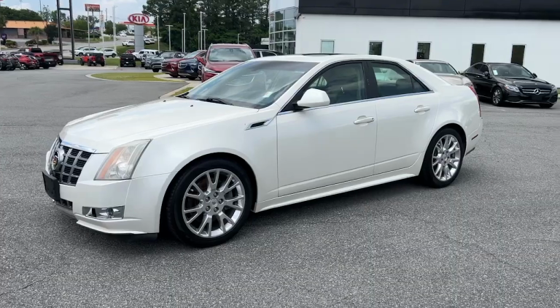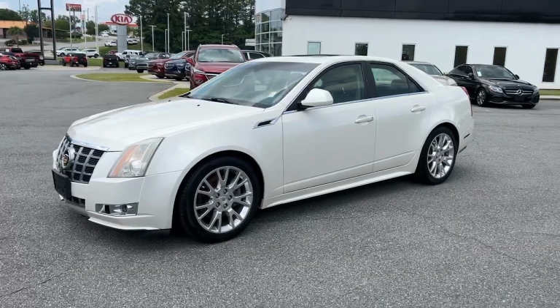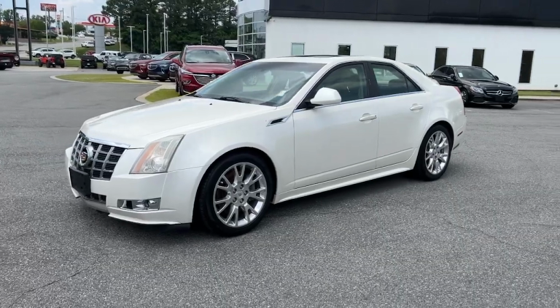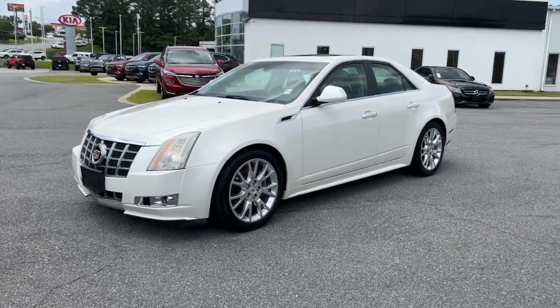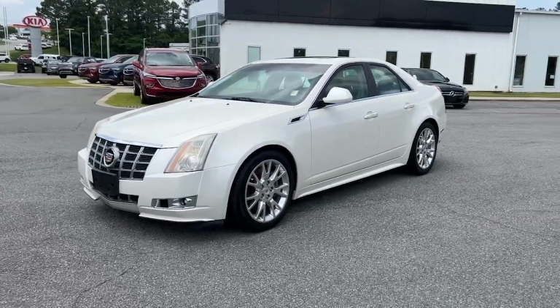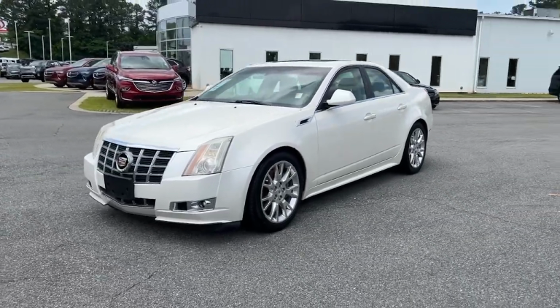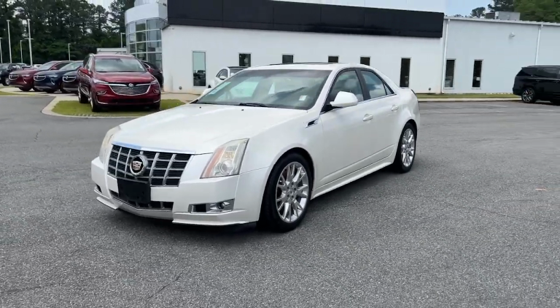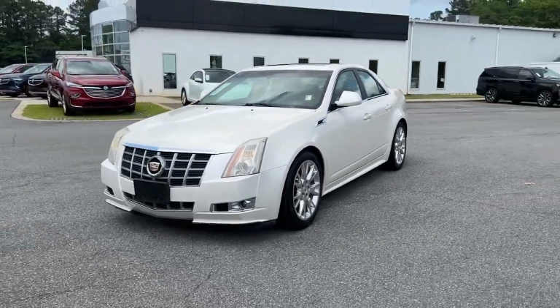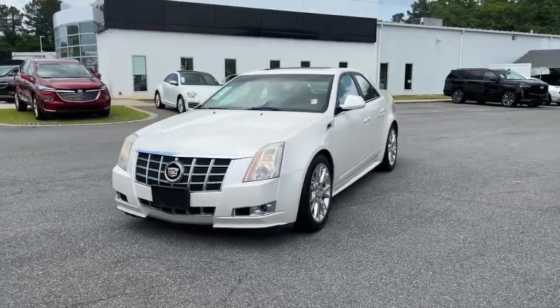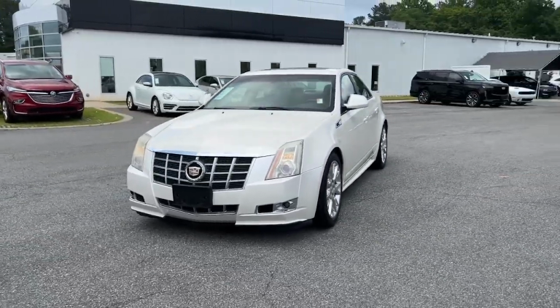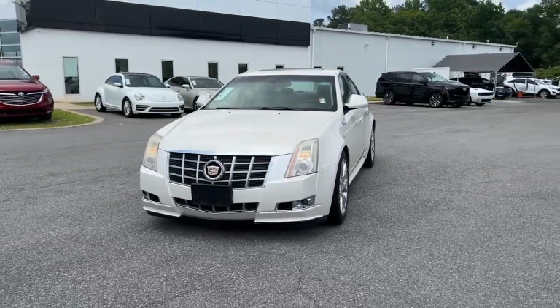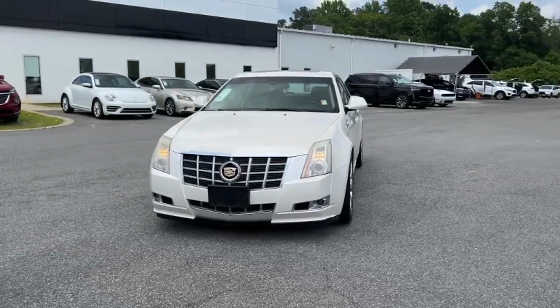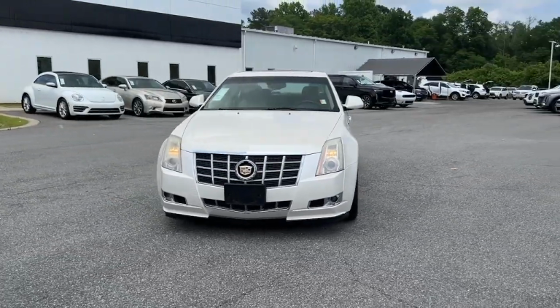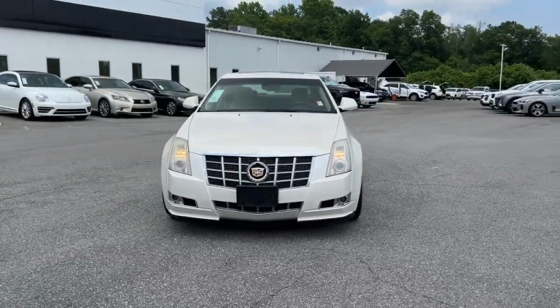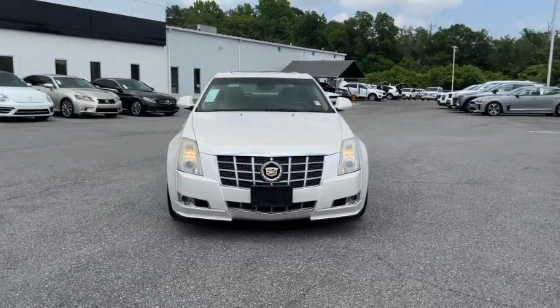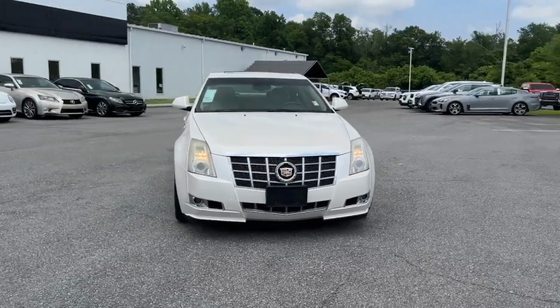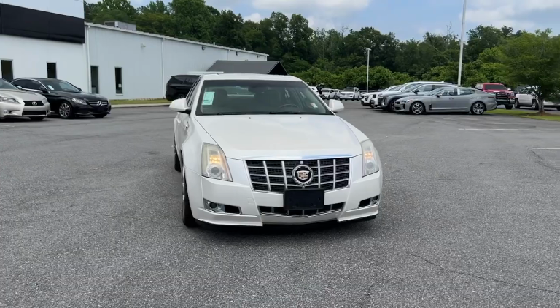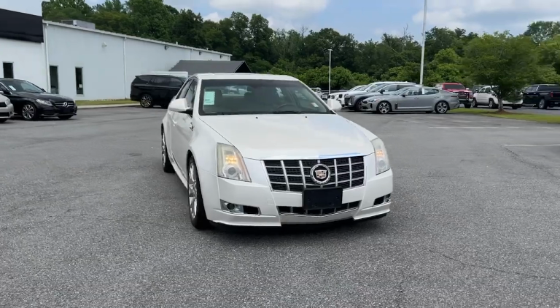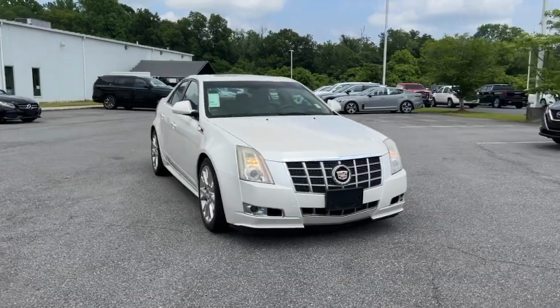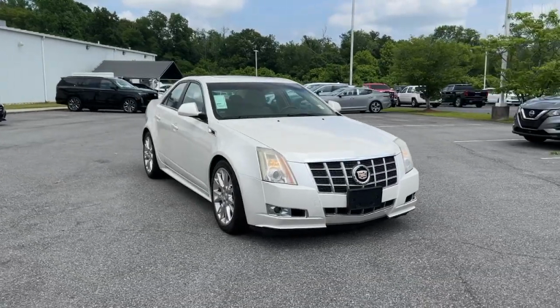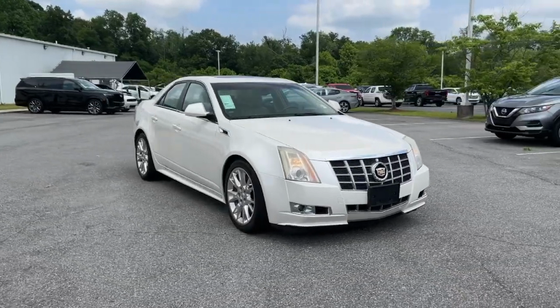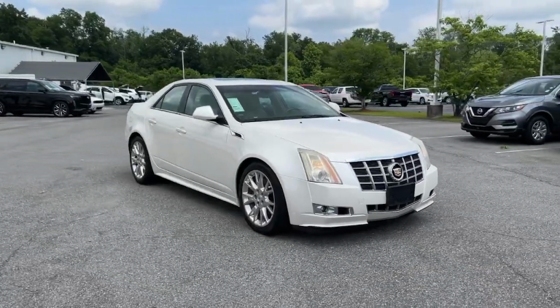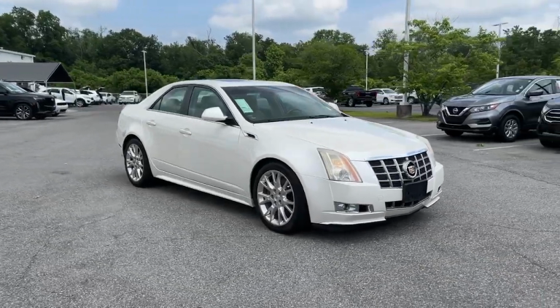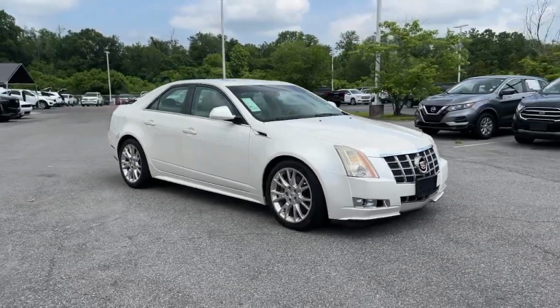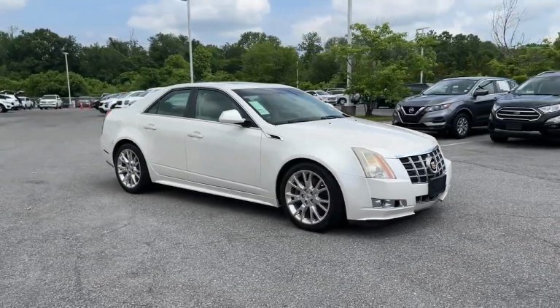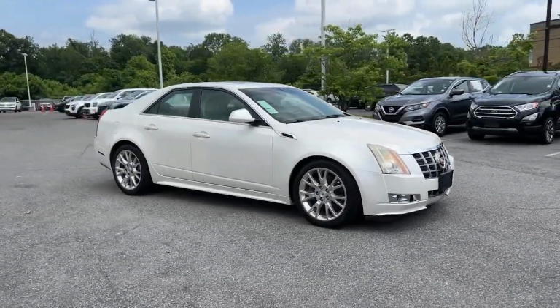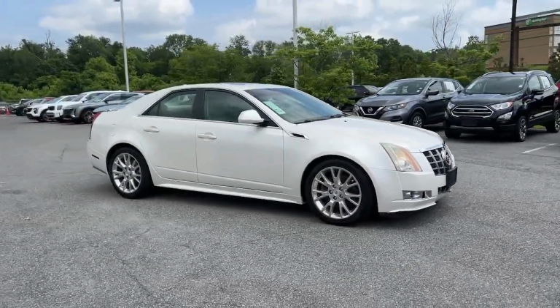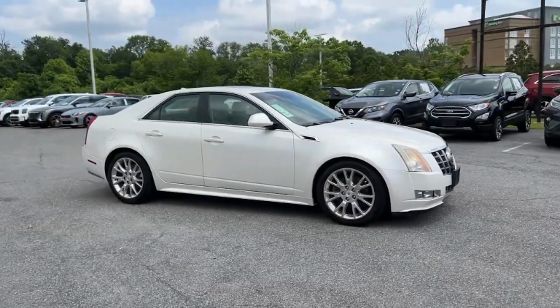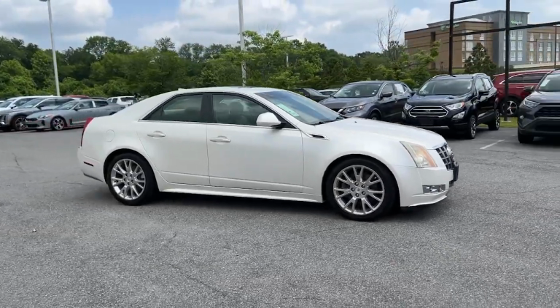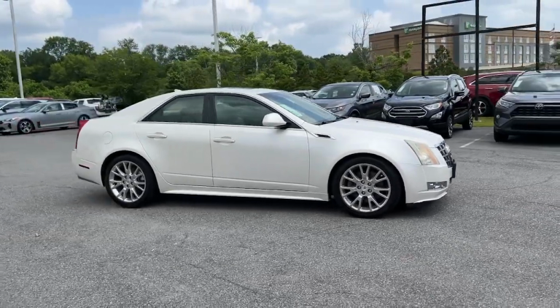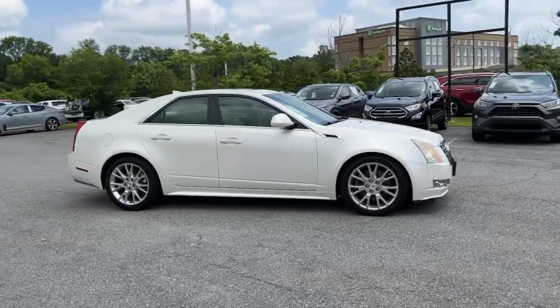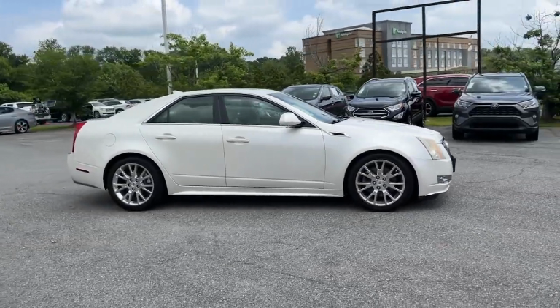Get acquainted with the 2012 Cadillac CTS. With less than 100,000 miles on the odometer, this vehicle stands out from the rest.